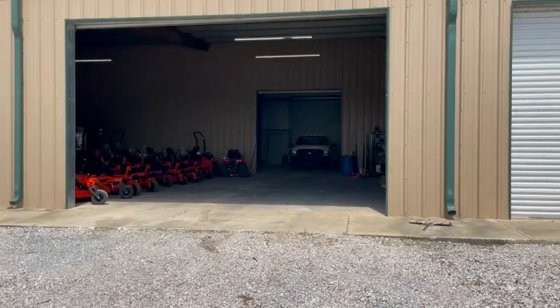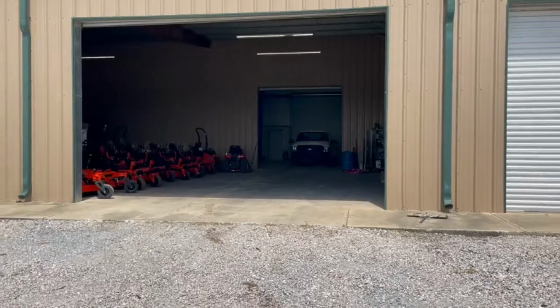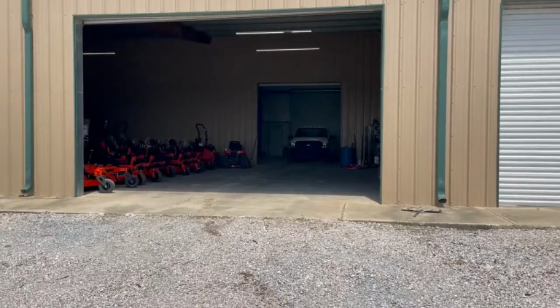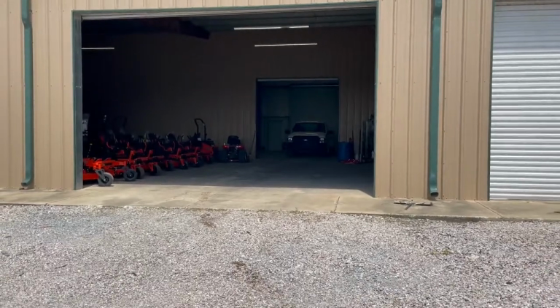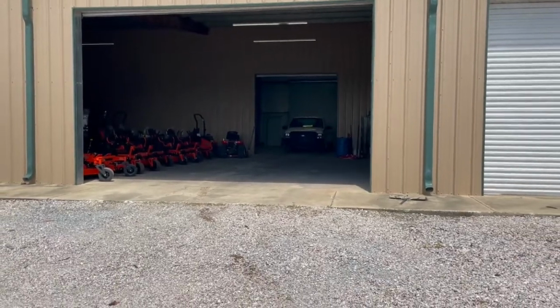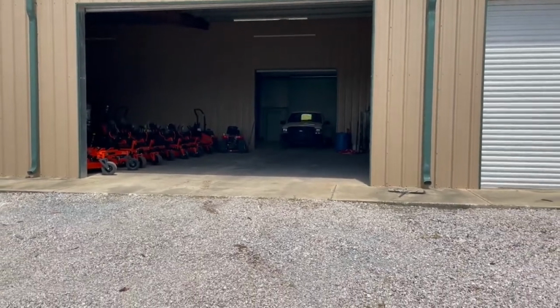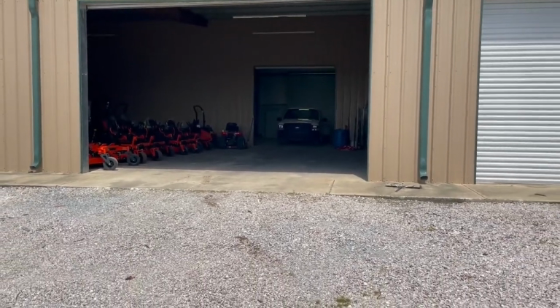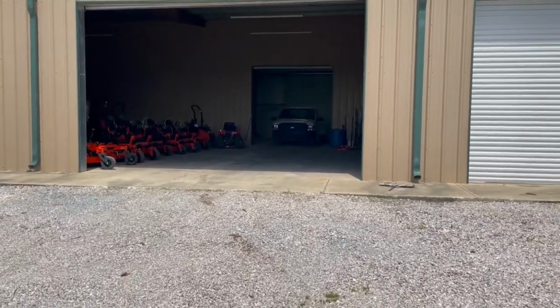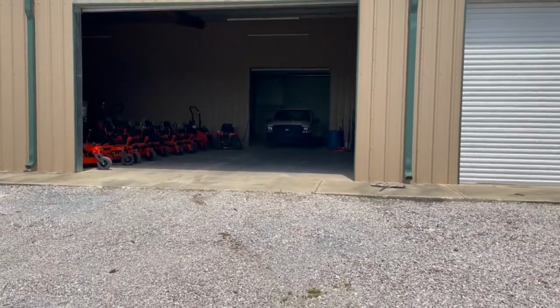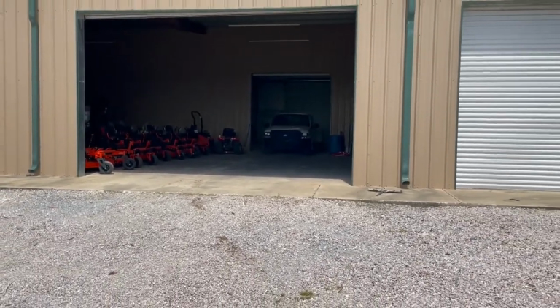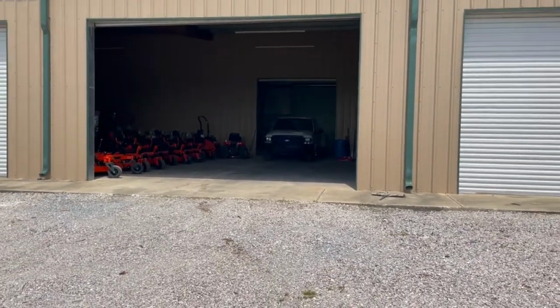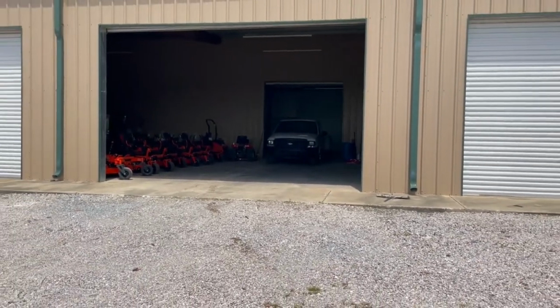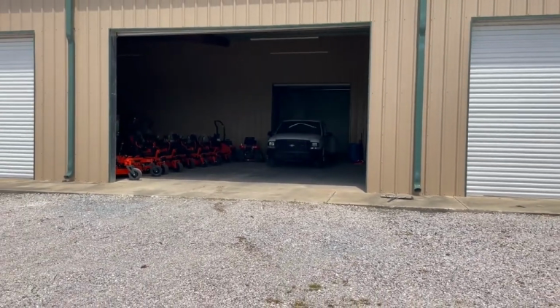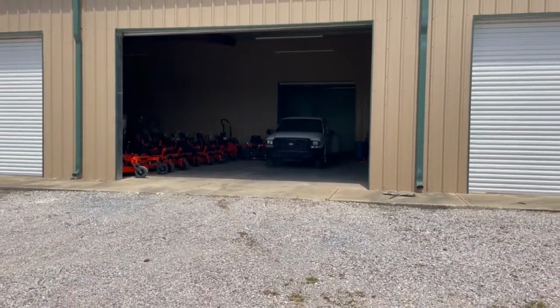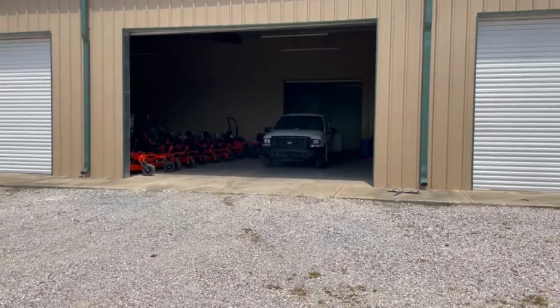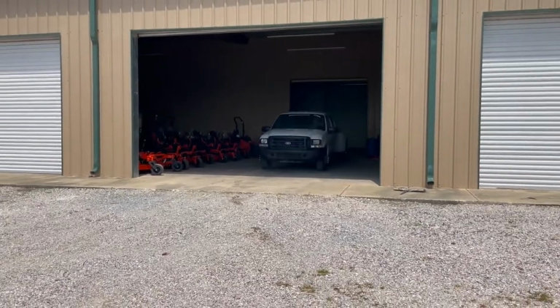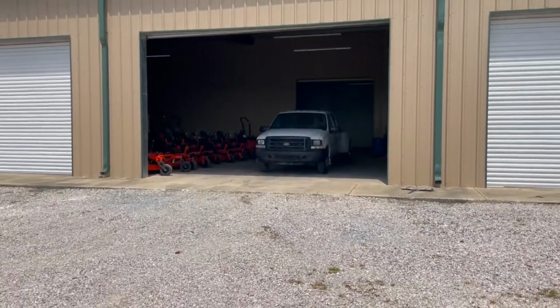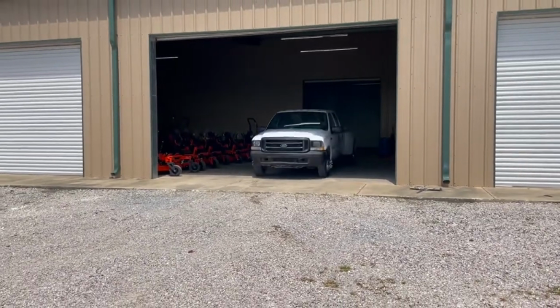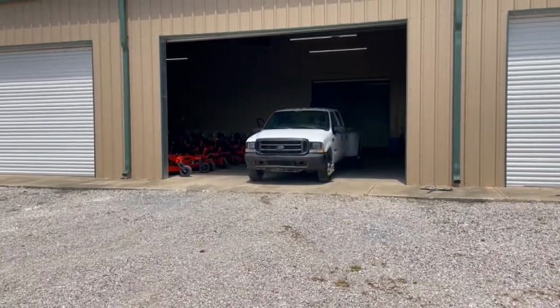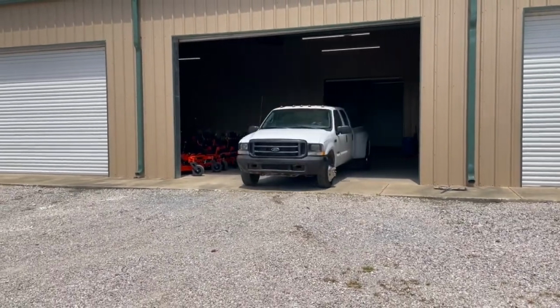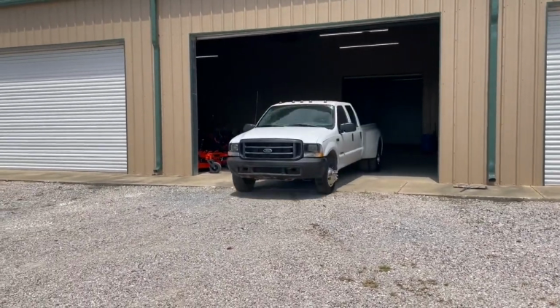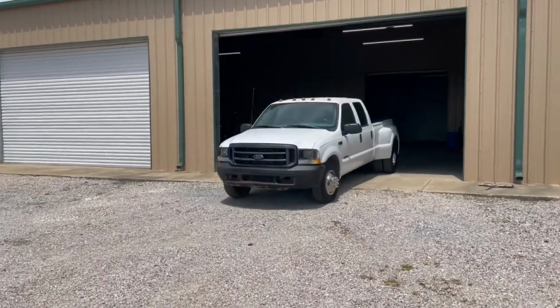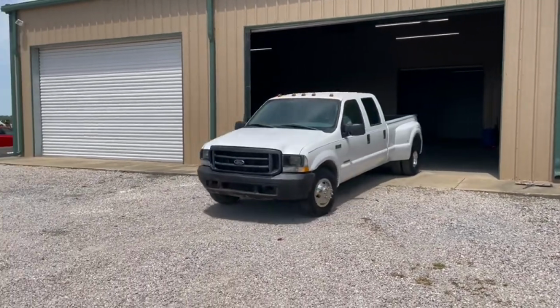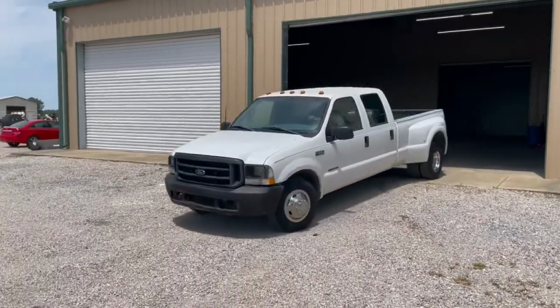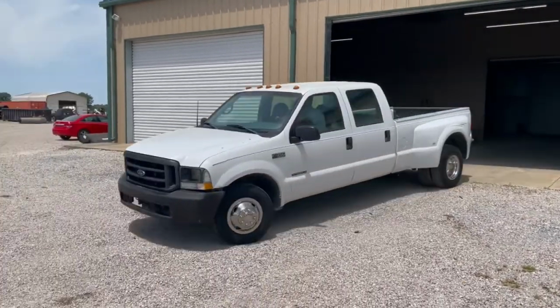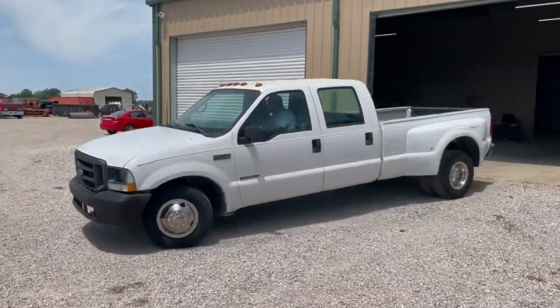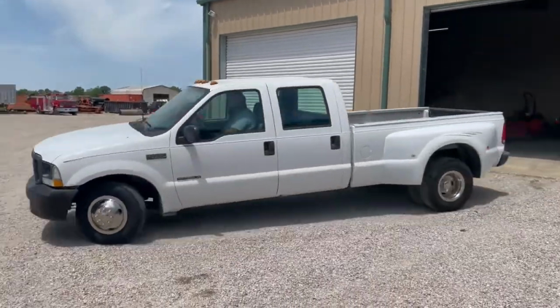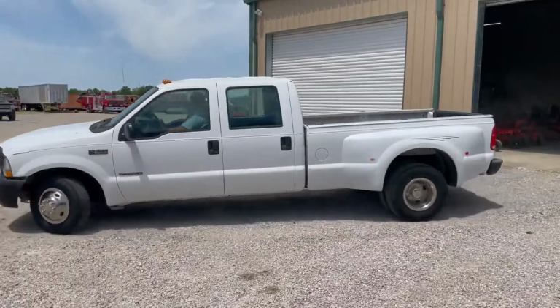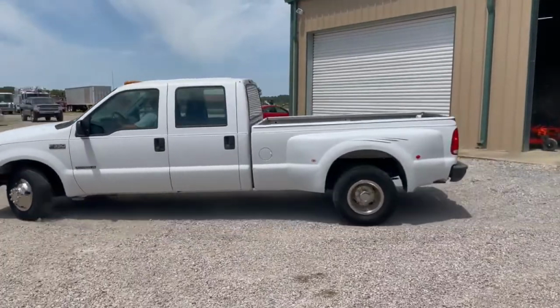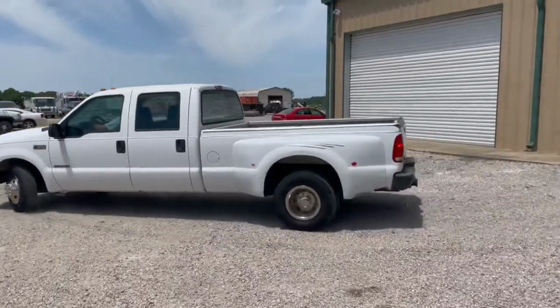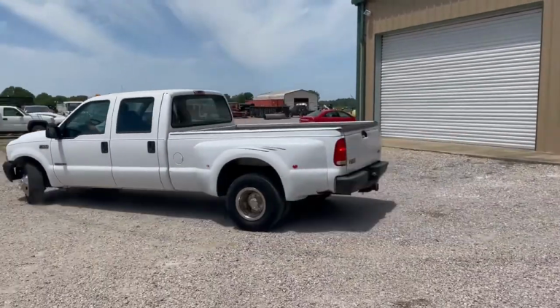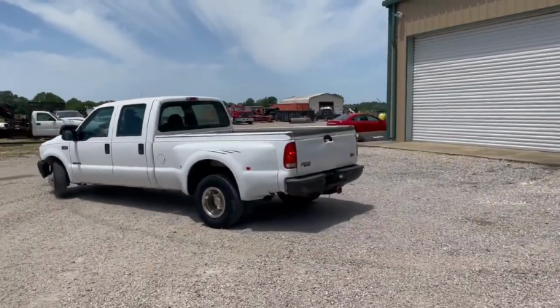Hey ladies, Jim, do our drive video on this 1999 Ford F-350 Dually truck. That's right, it's got that 7.3 liter diesel in there. Standard transmission, crew cab, cranks, runs, and drives — 210,000 miles.